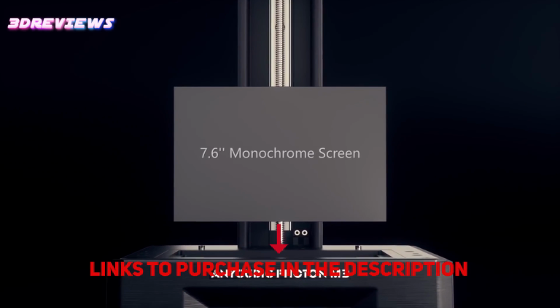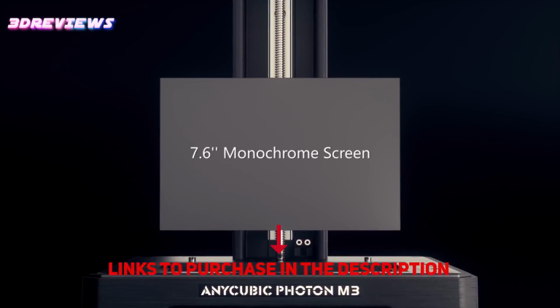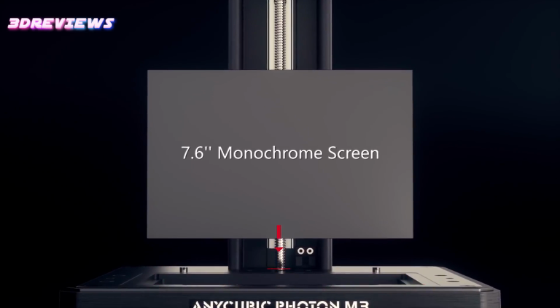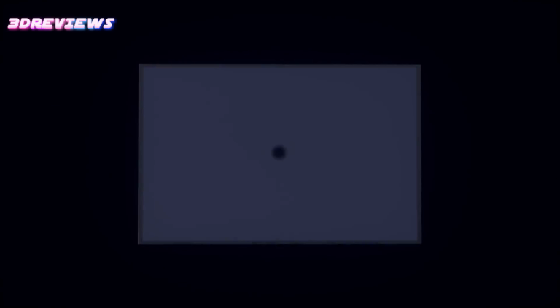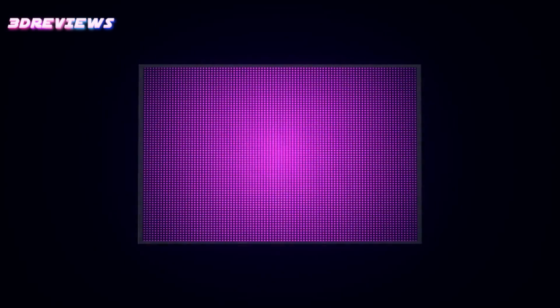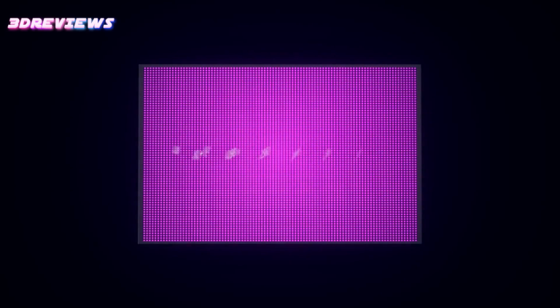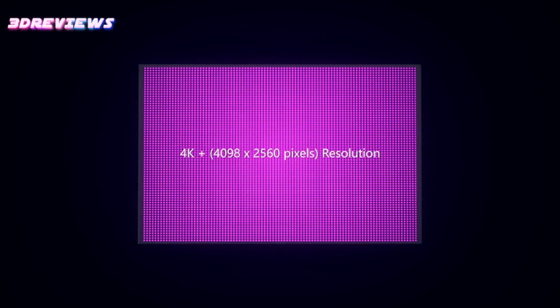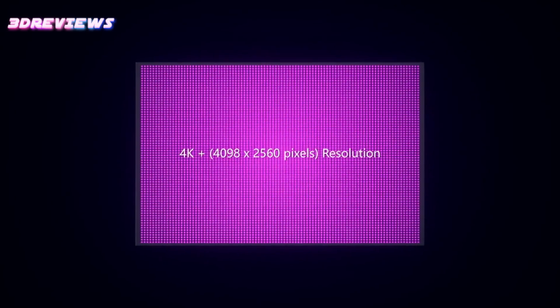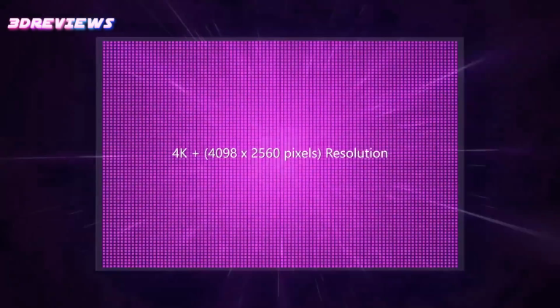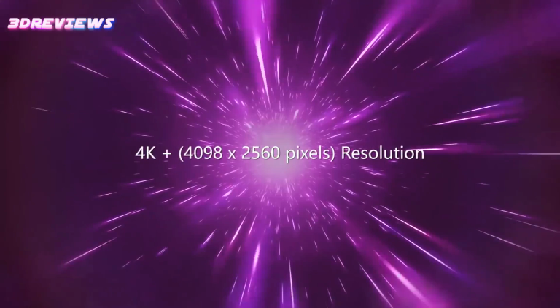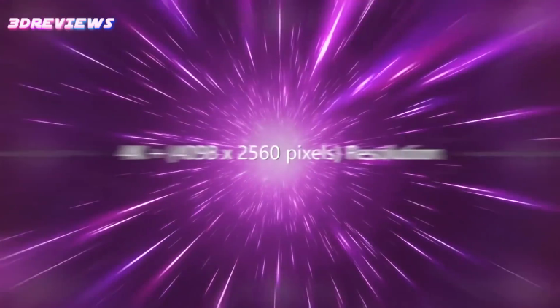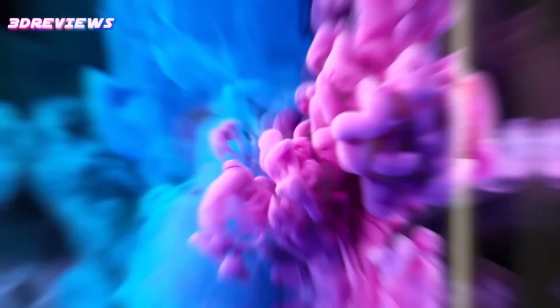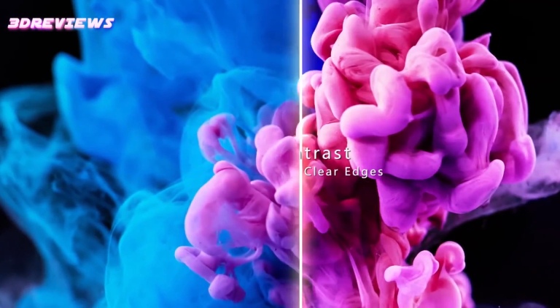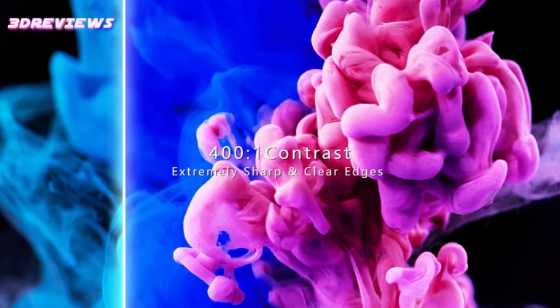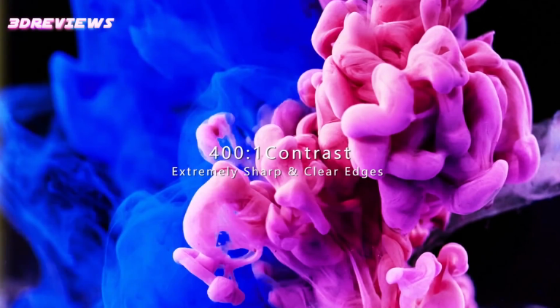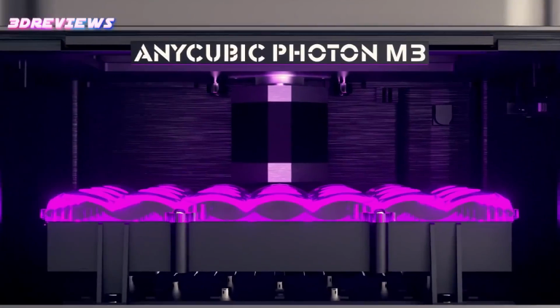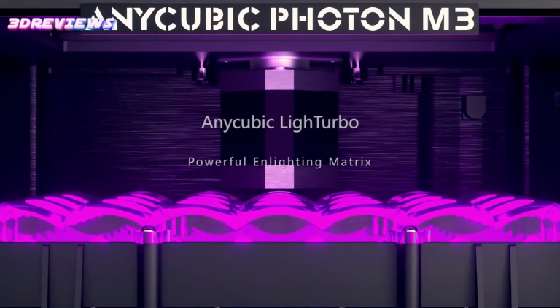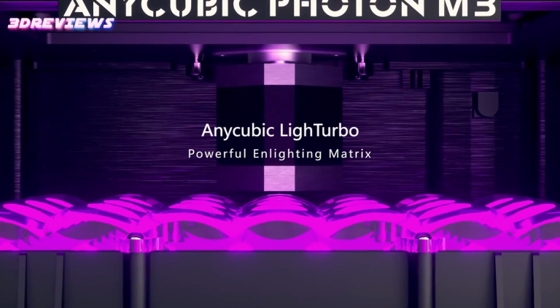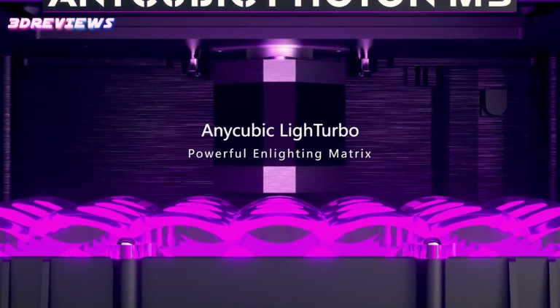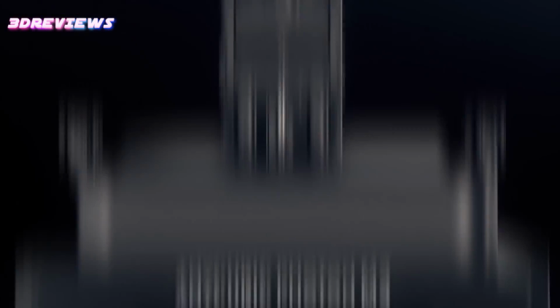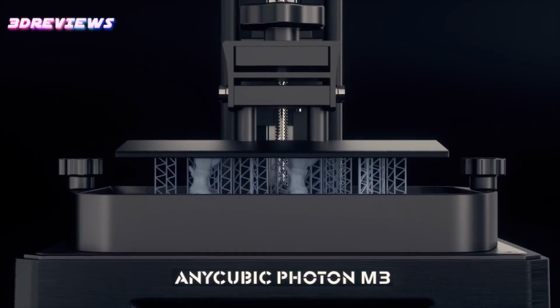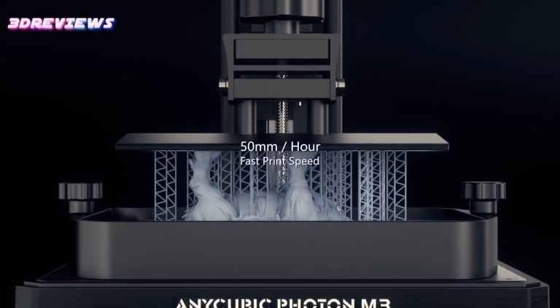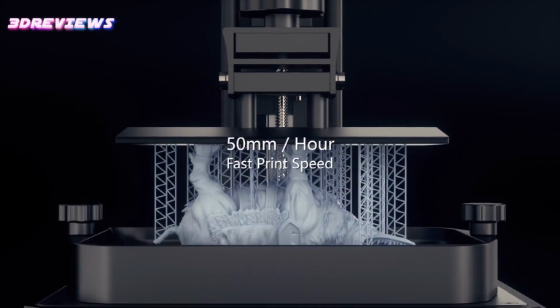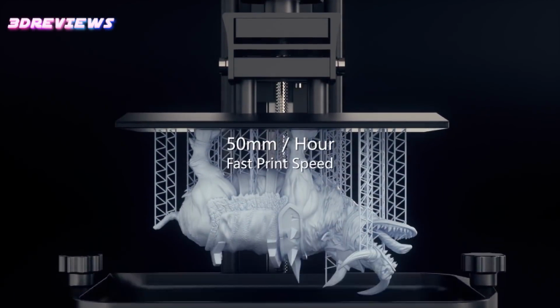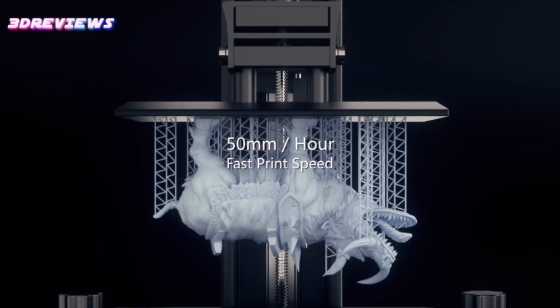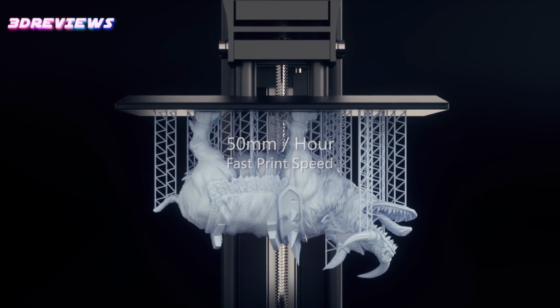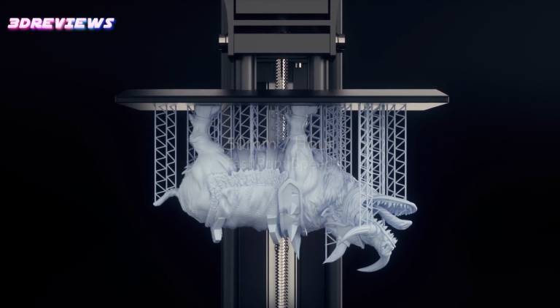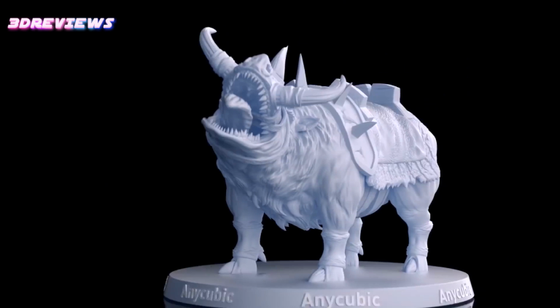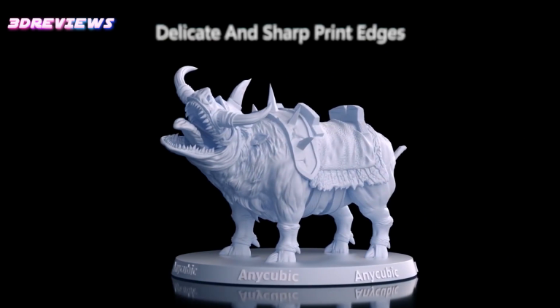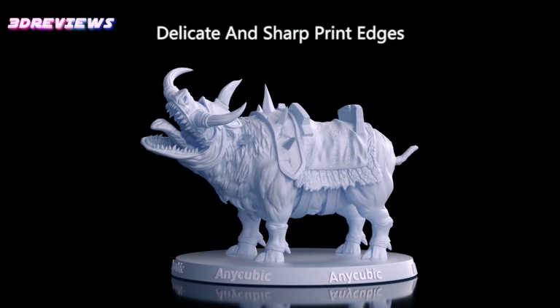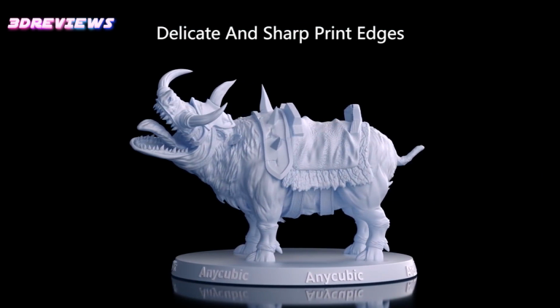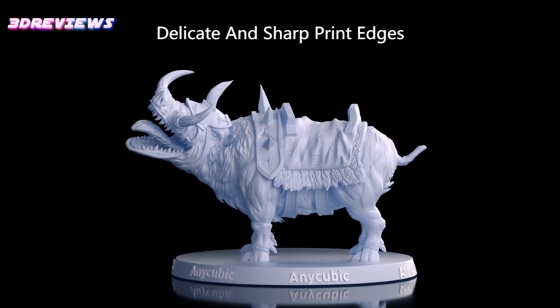It boasts a larger size, increased brightness, and enhanced resolution compared to its predecessor, the Photon Mono 4K. It features a 7.6-inch light turbo LED matrix and true 4K plus resolution, delivering exceptional prints rivaling costlier models.